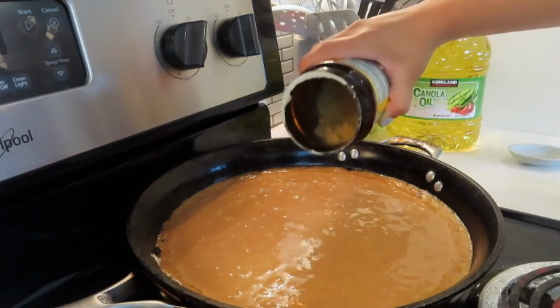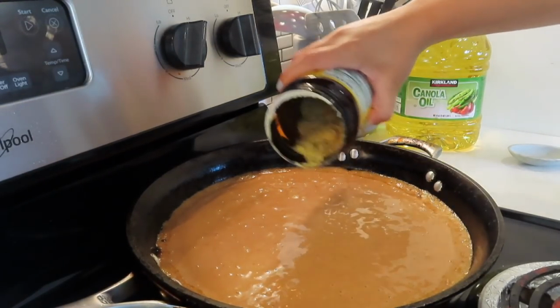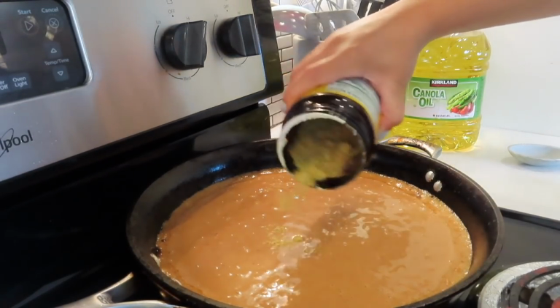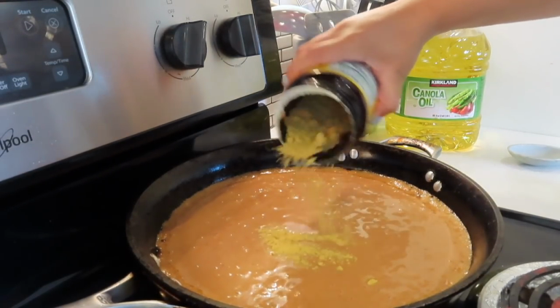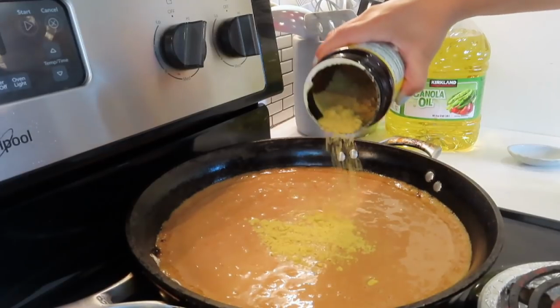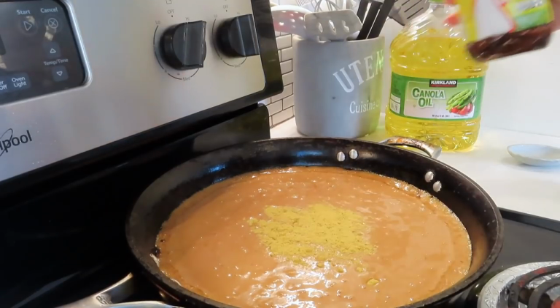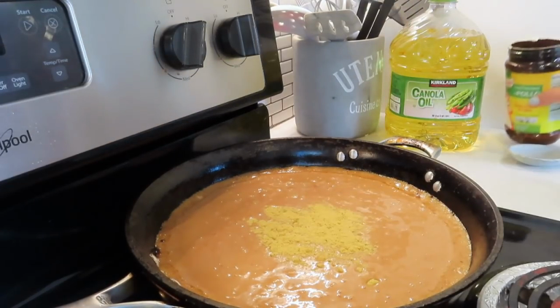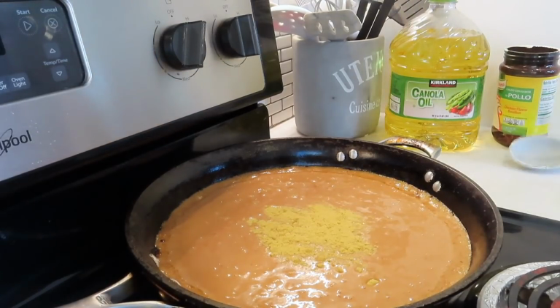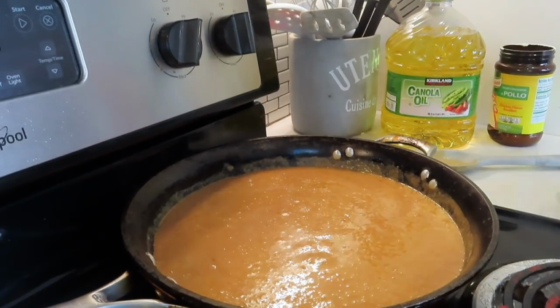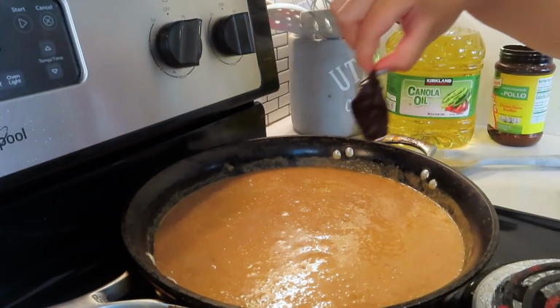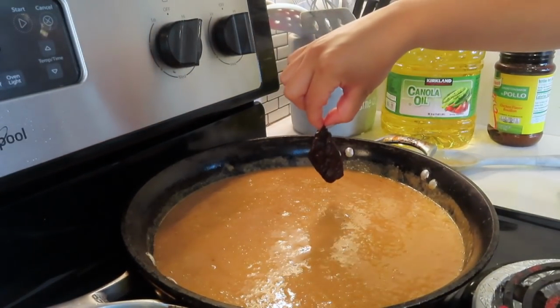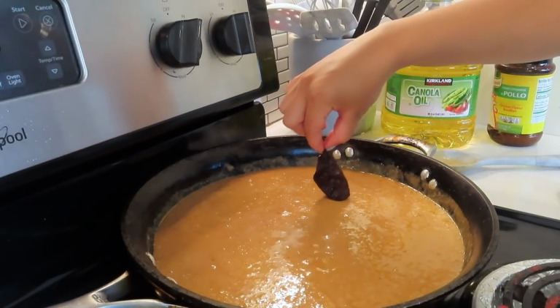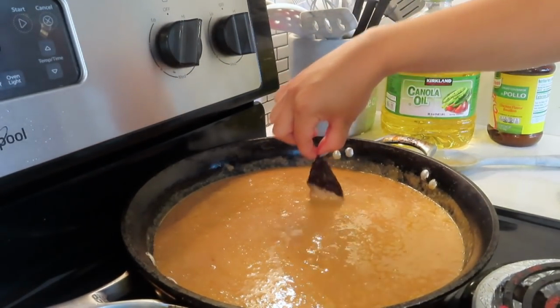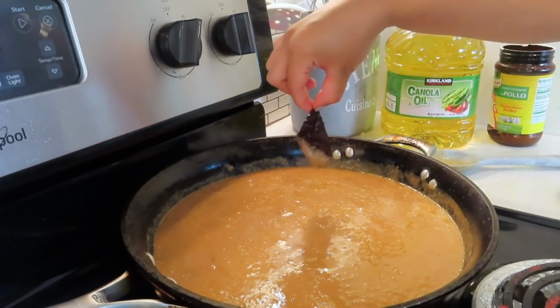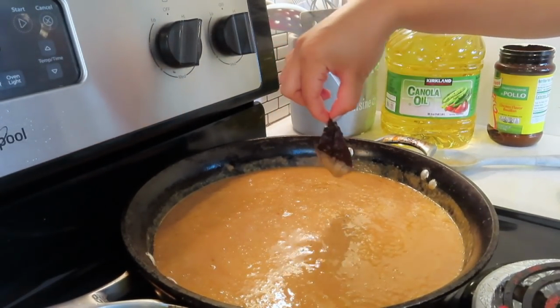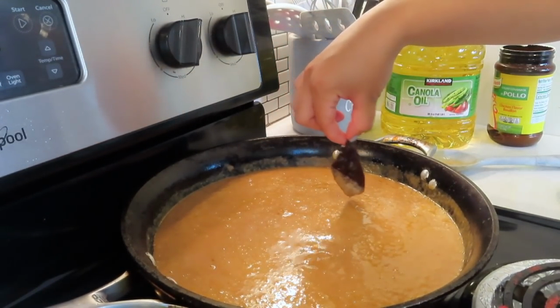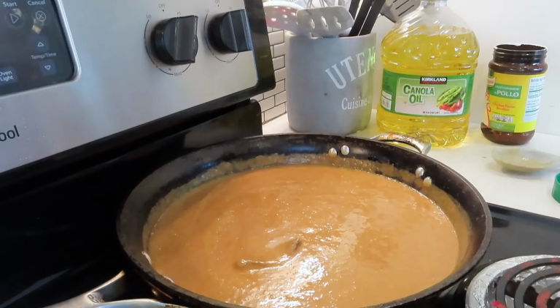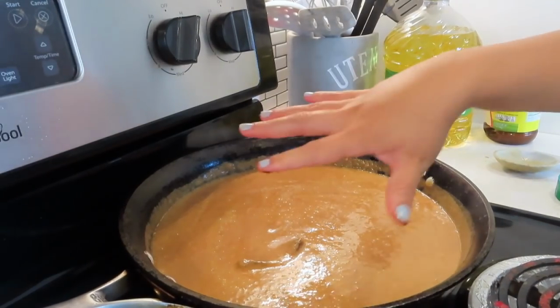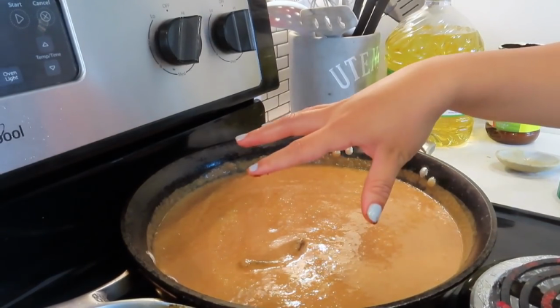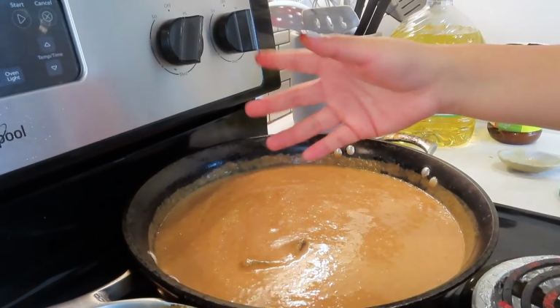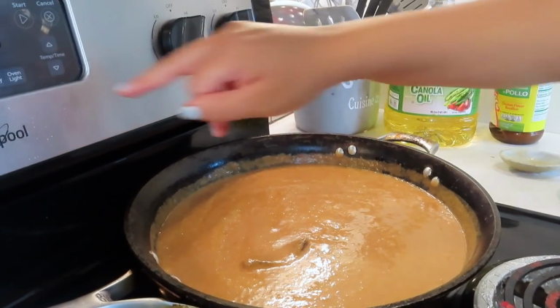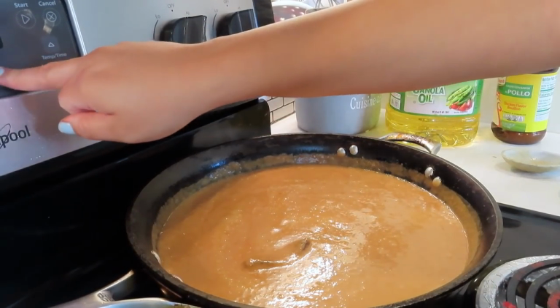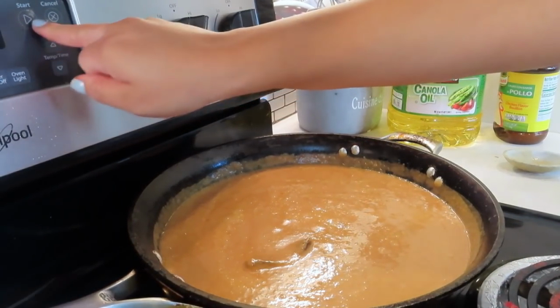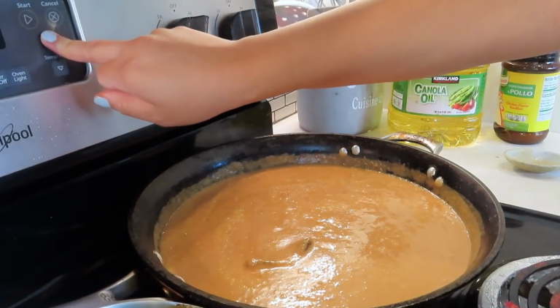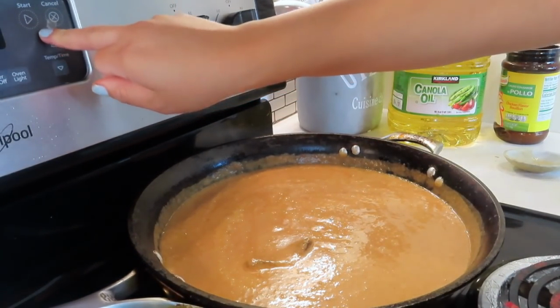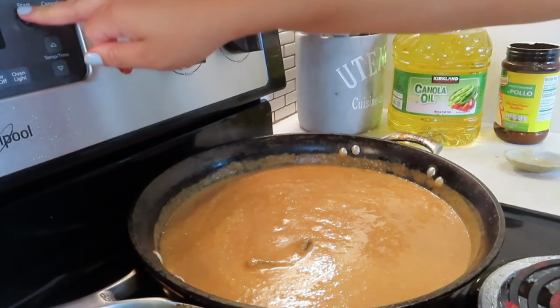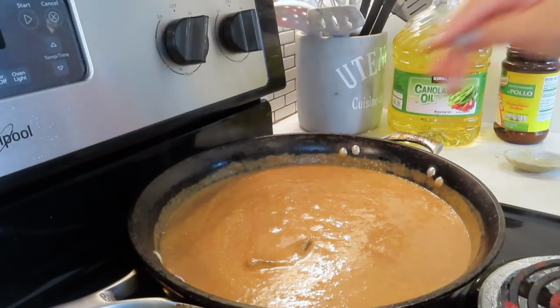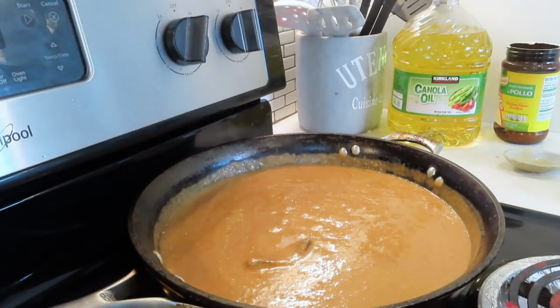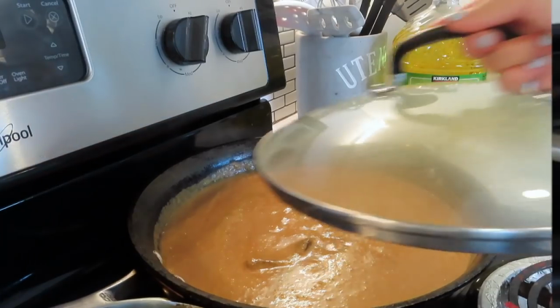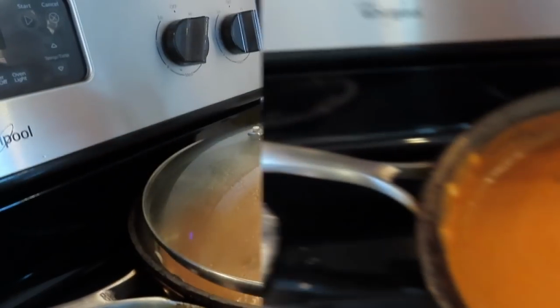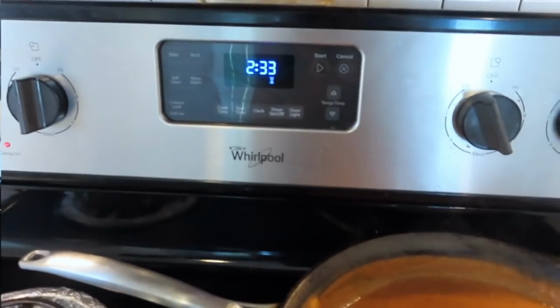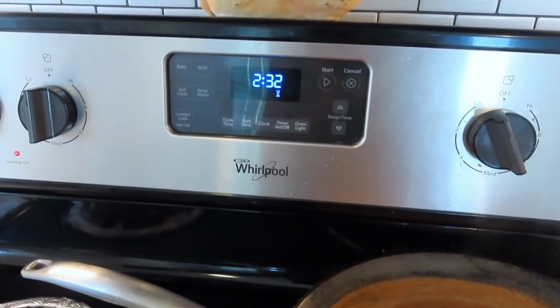Add a little bit of caldo de pollo on there. This is also optional, but I'm just going to drop a chipotle chili in there as well. Now we just let this cook for around another 10 minutes — not on high heat though, just keep an eye on it.